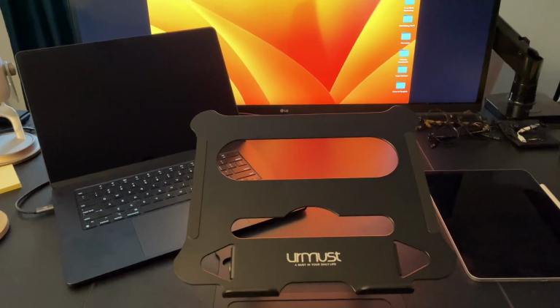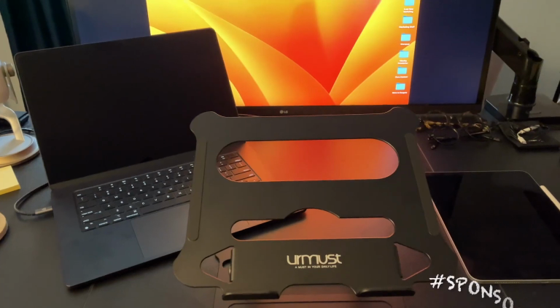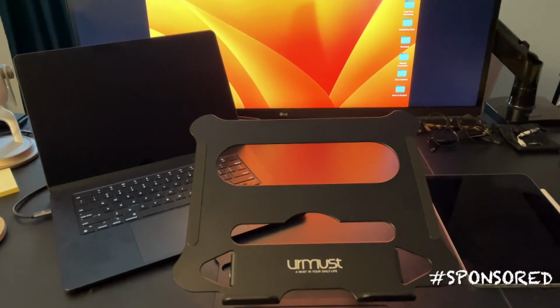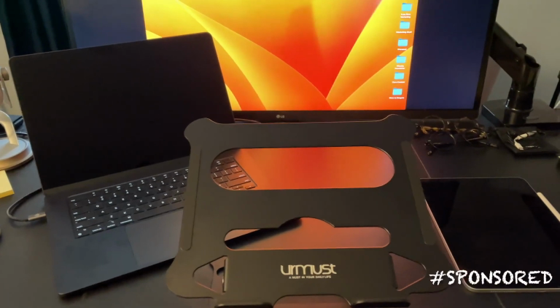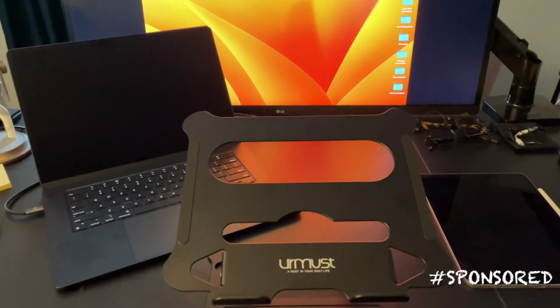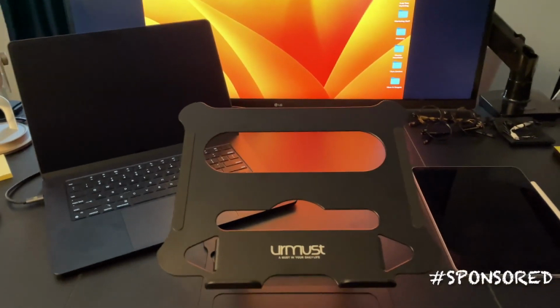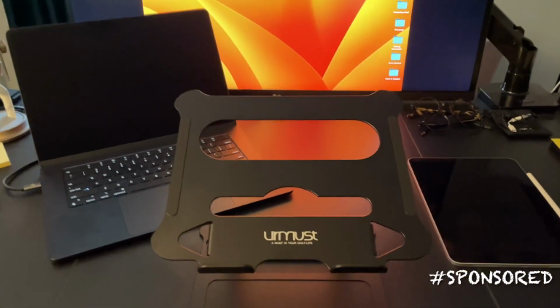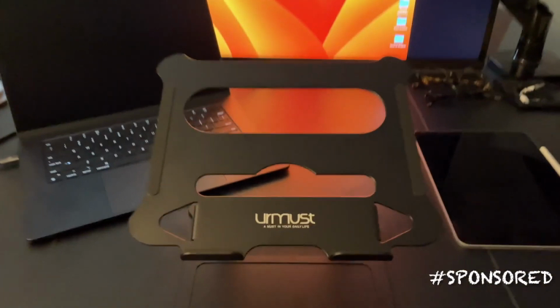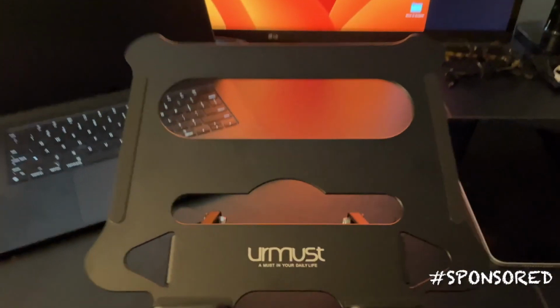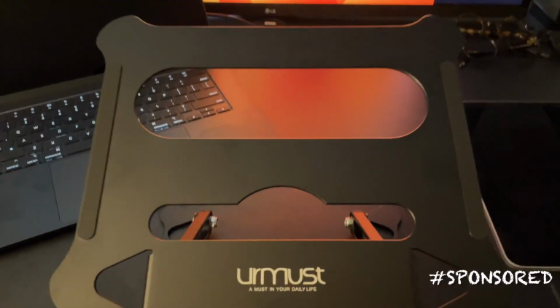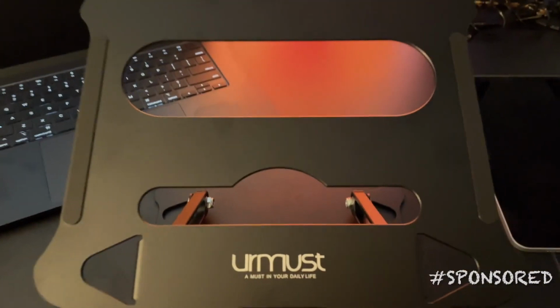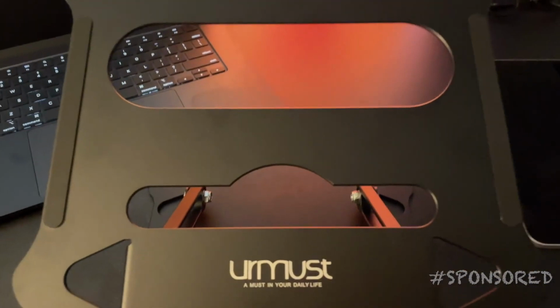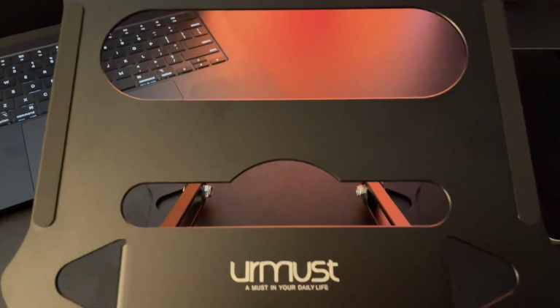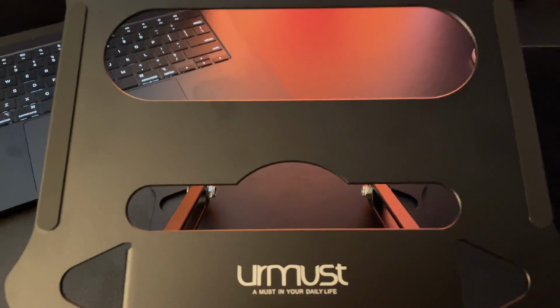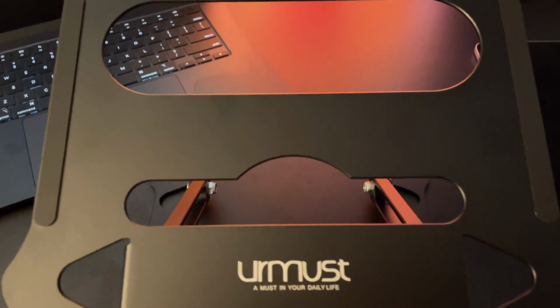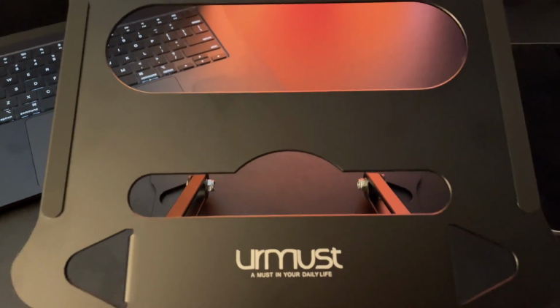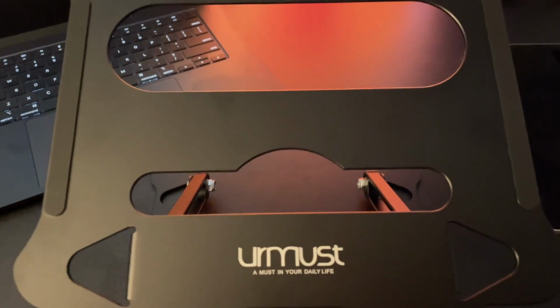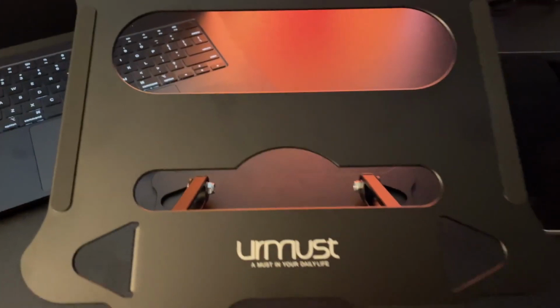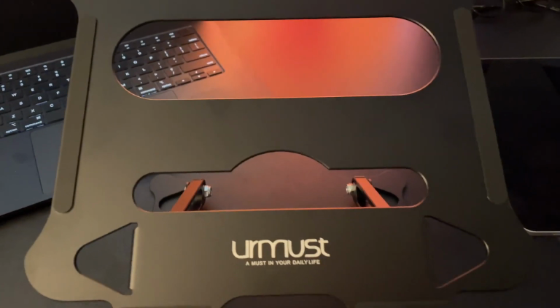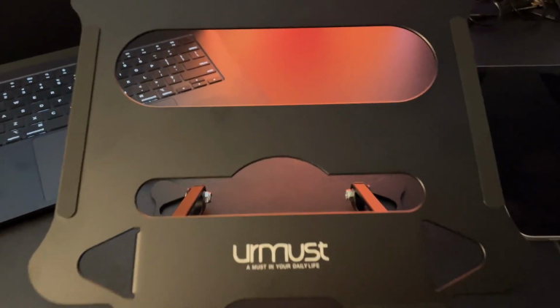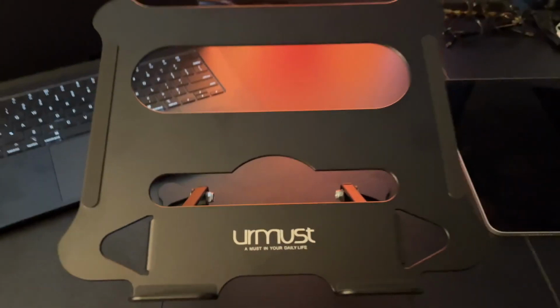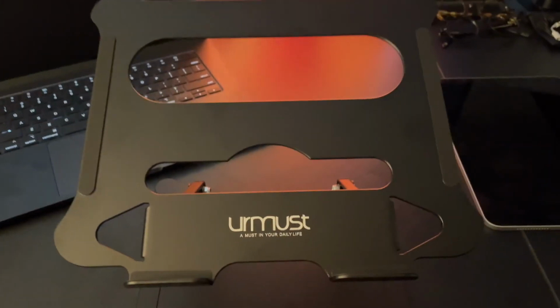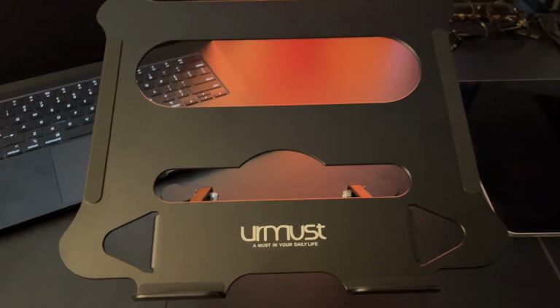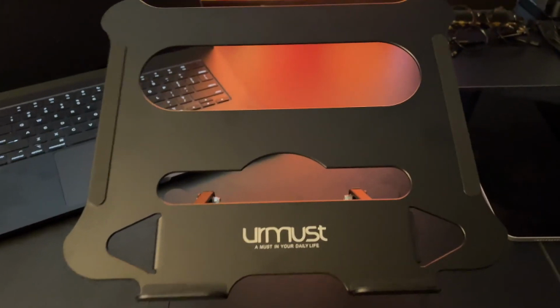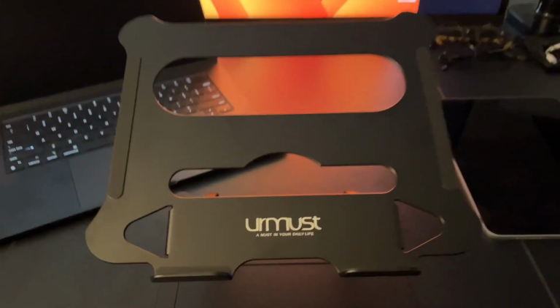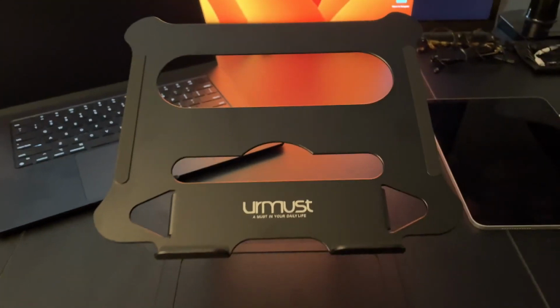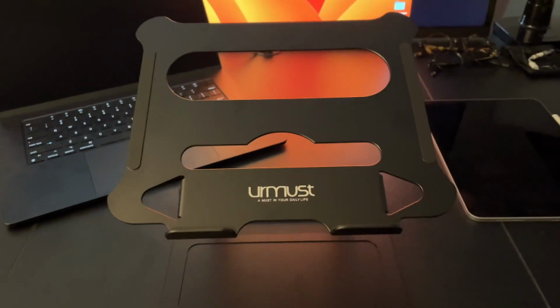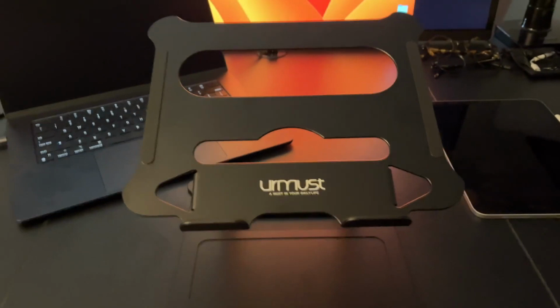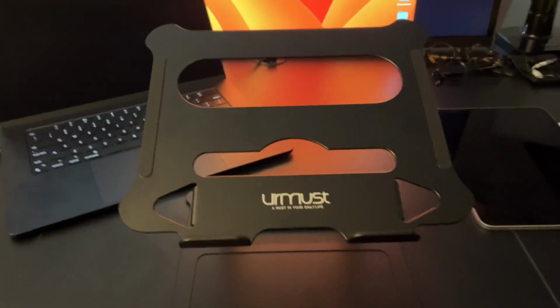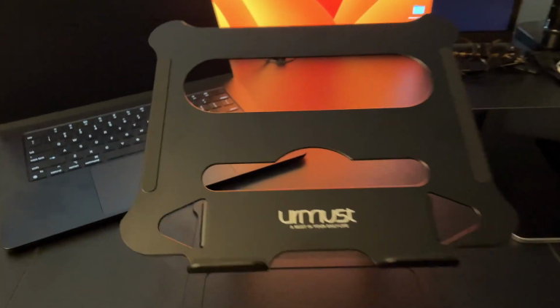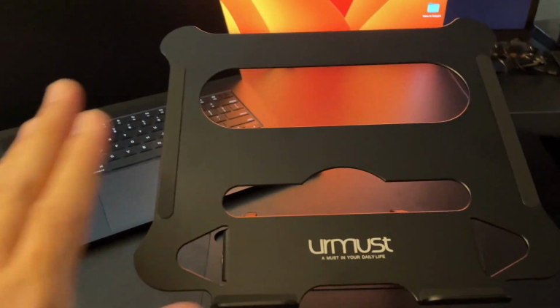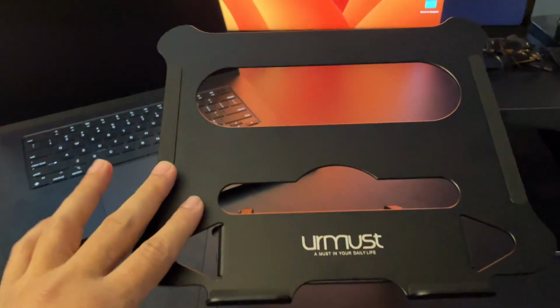Hey everyone, it's Brian here. I just want to make a quick video of this YourMust laptop stand in case you're thinking about buying it and wanting to see what it looks like and how it works. I gotta tell you, I really like this stand.